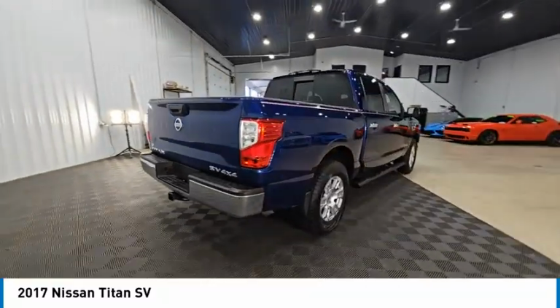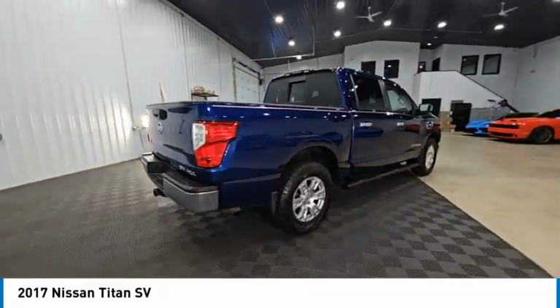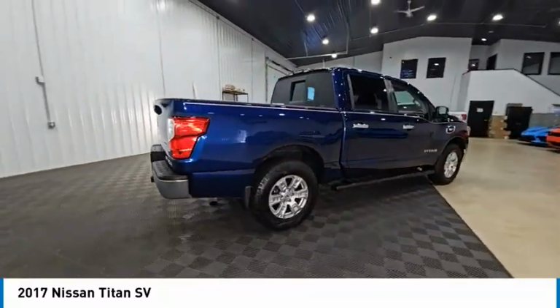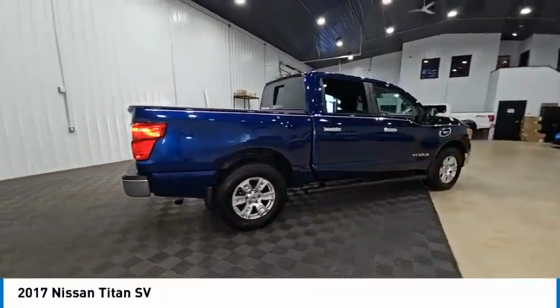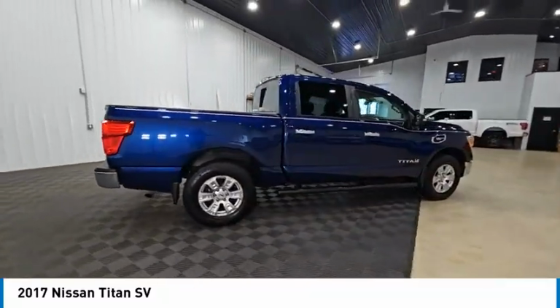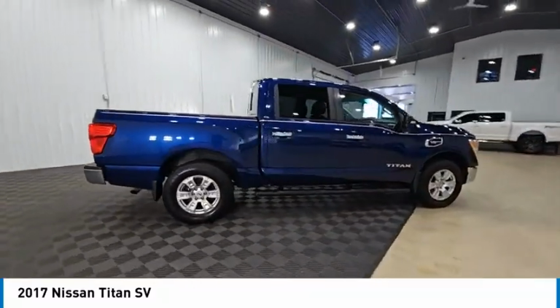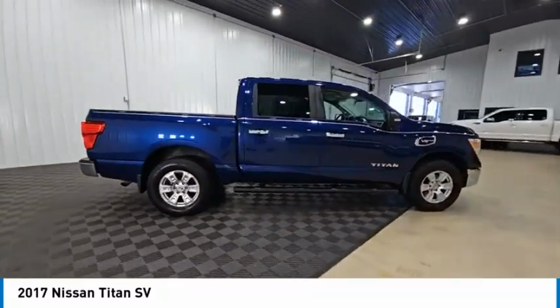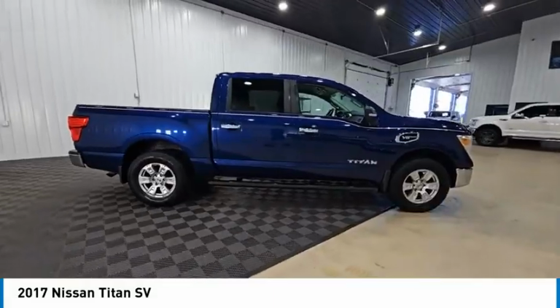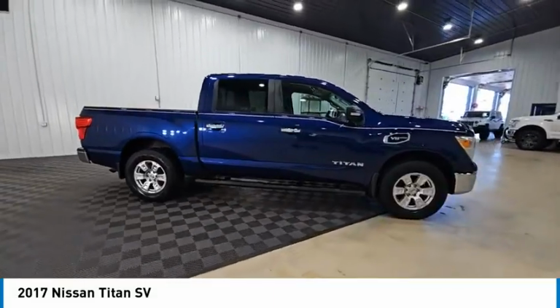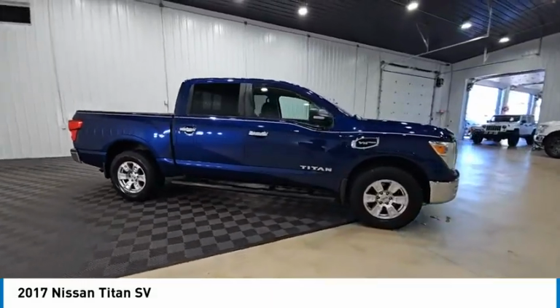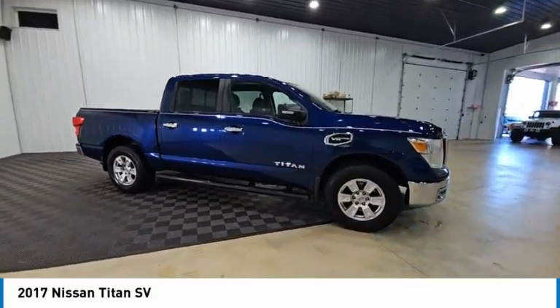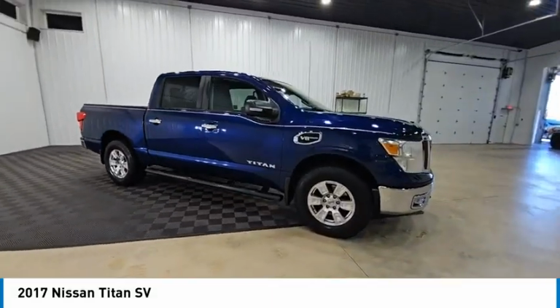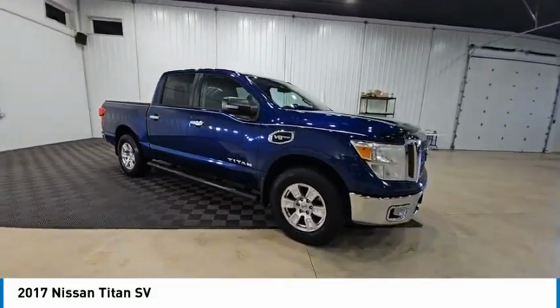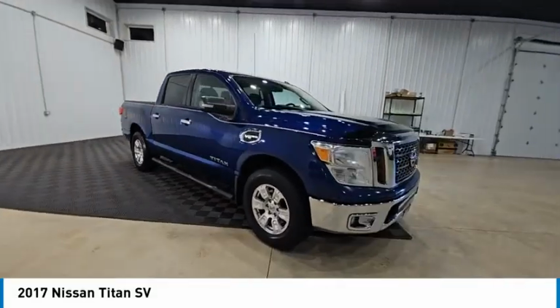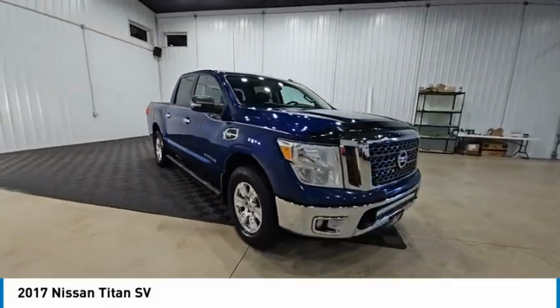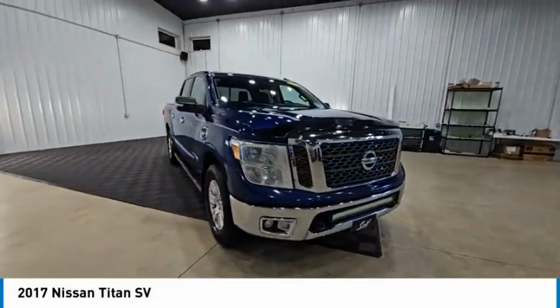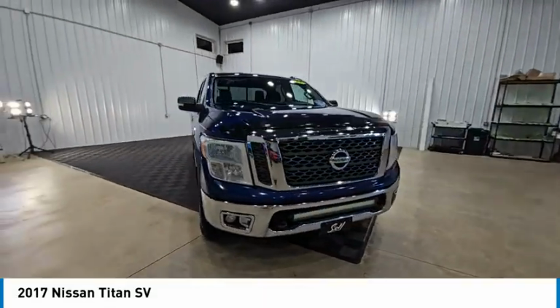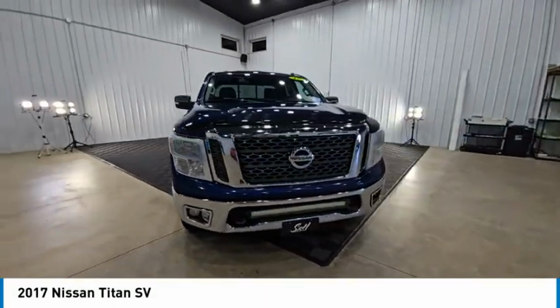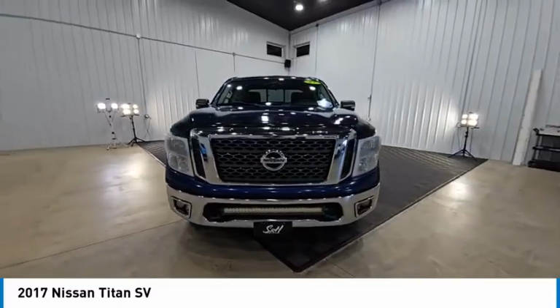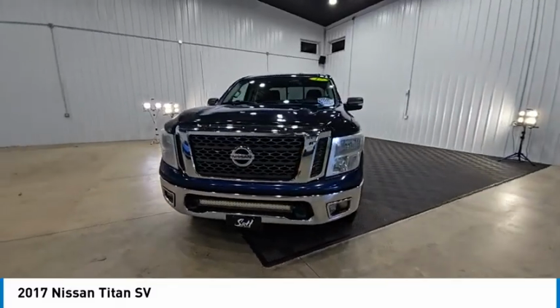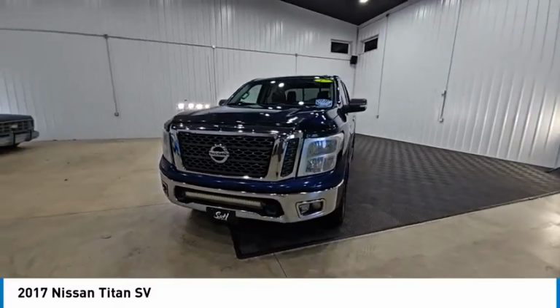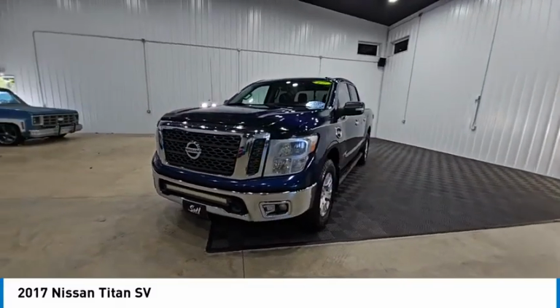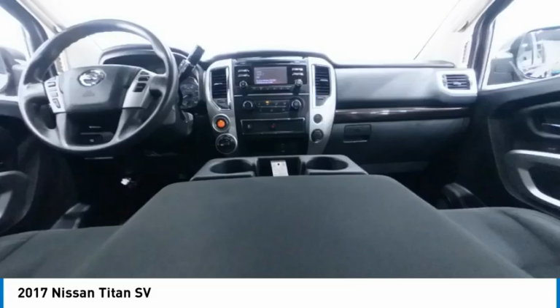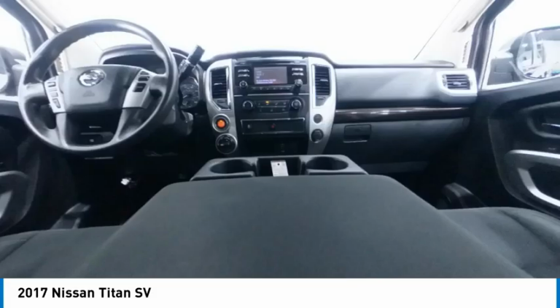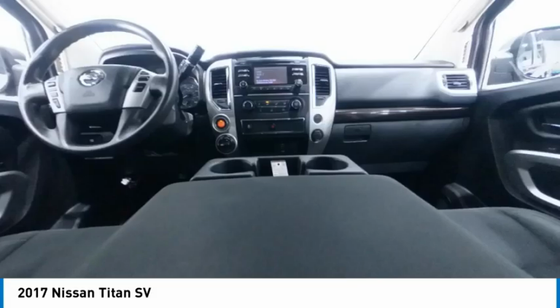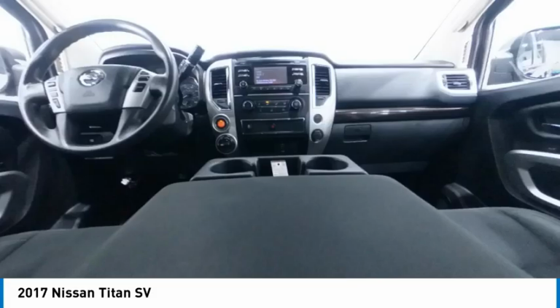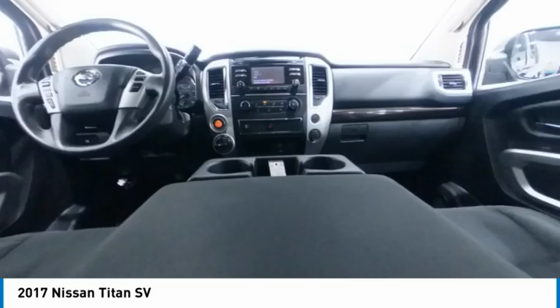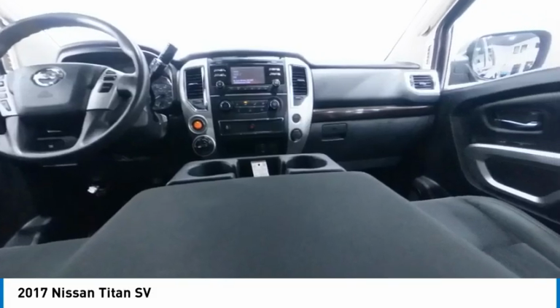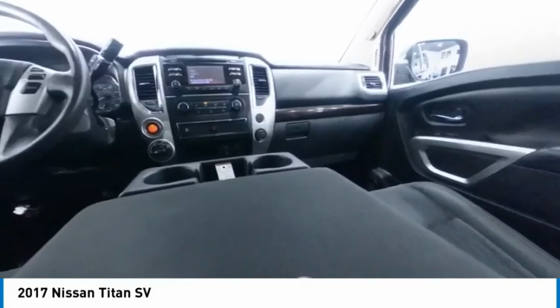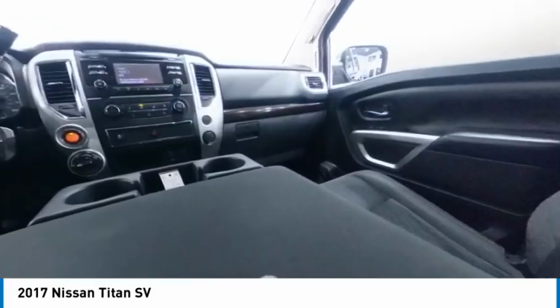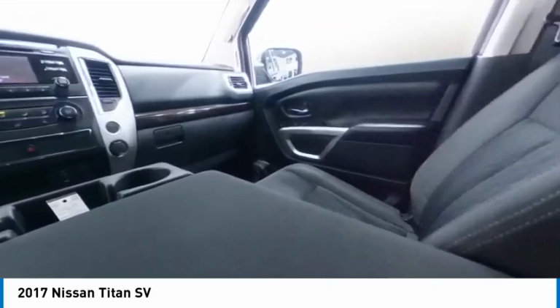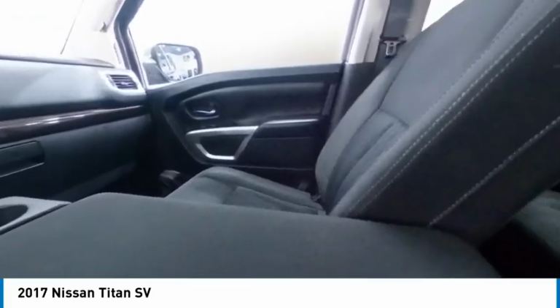The massive interior cabin boasts a fold-up rear bench seat and a flat loading floor. When it comes to power and comfort, the Titan can't be beat and is priced below $25,000. This vehicle has less than 95,000 miles.